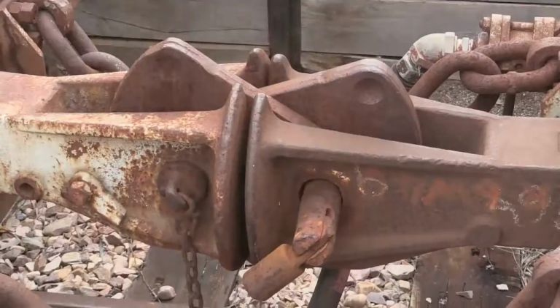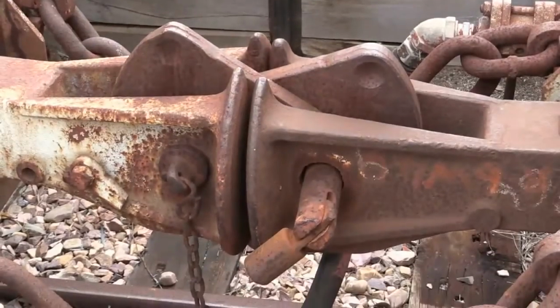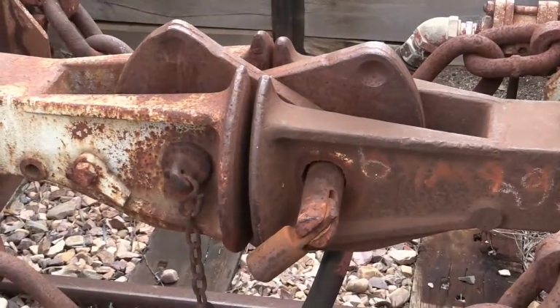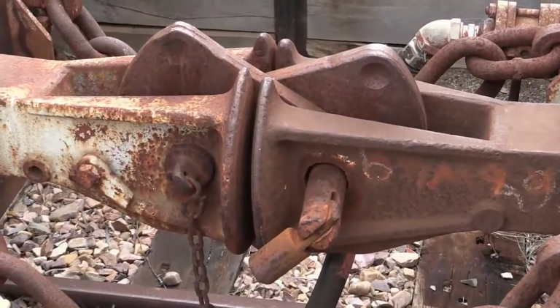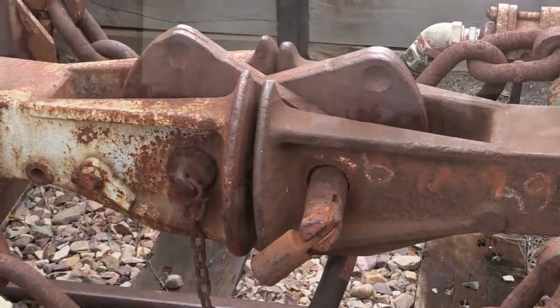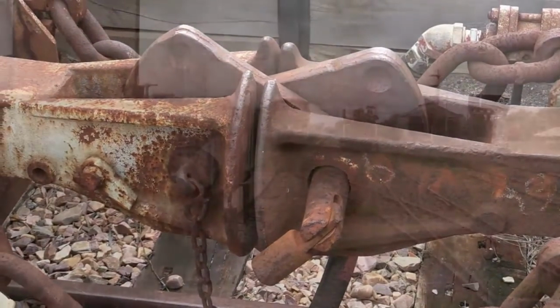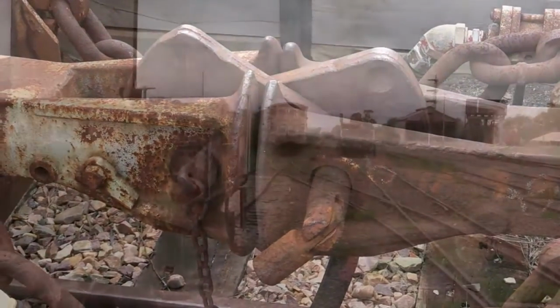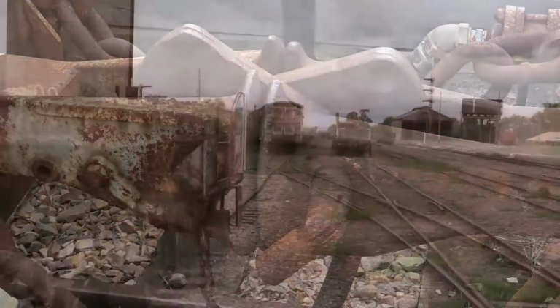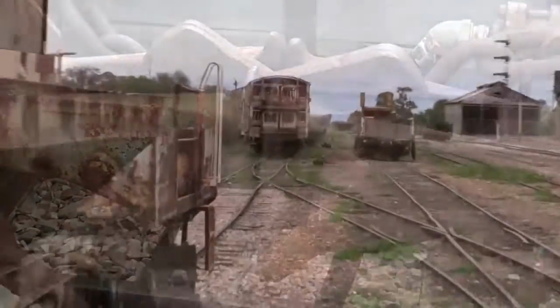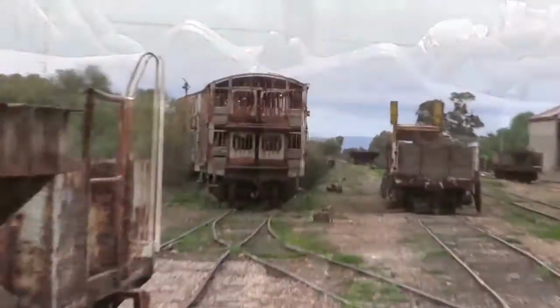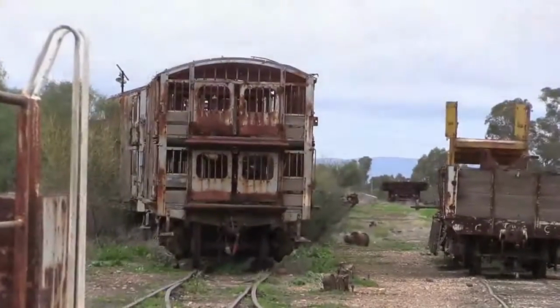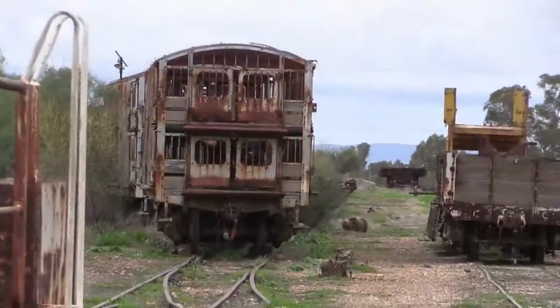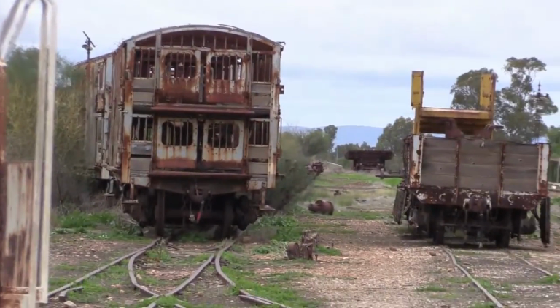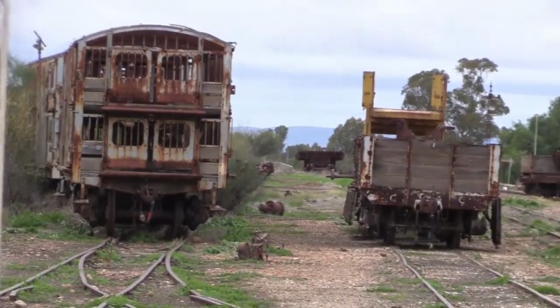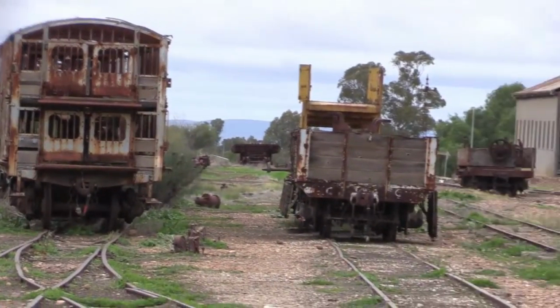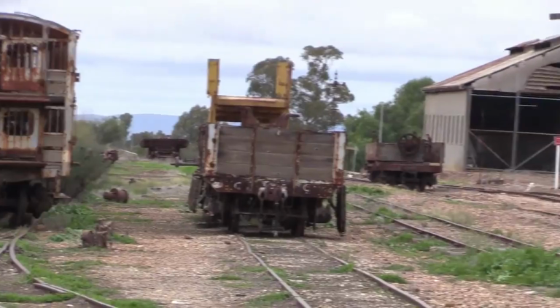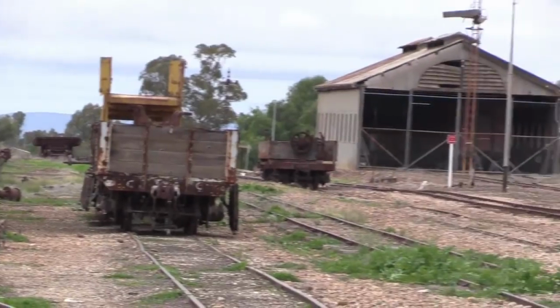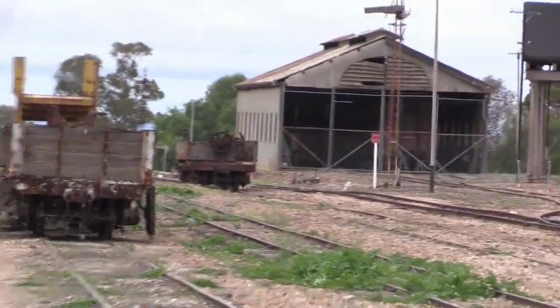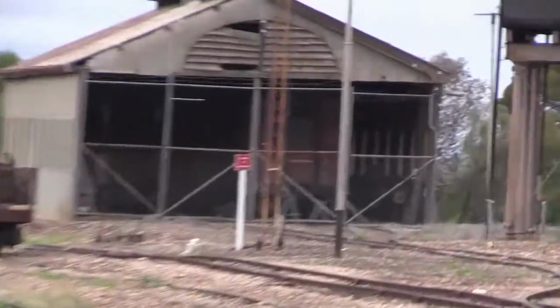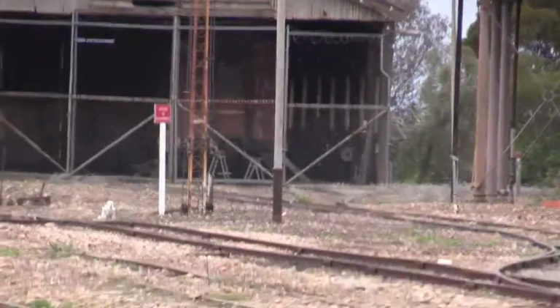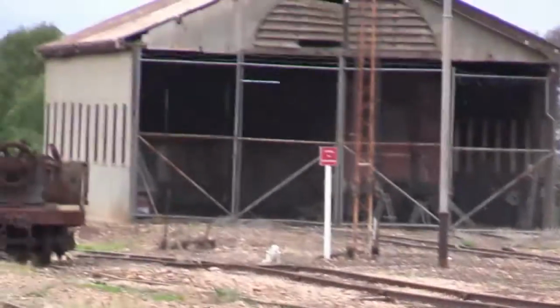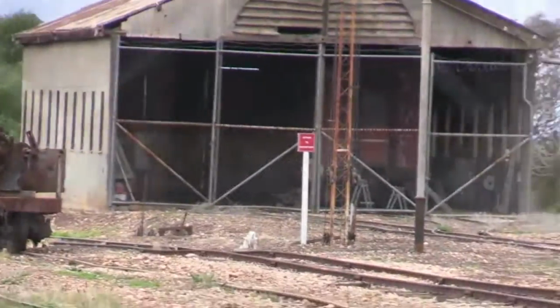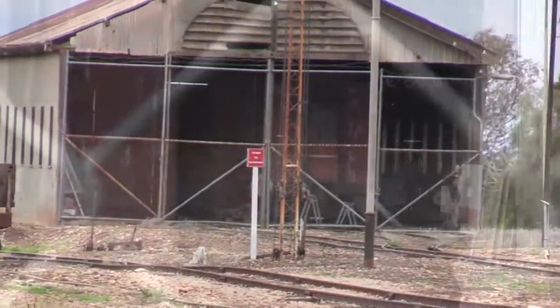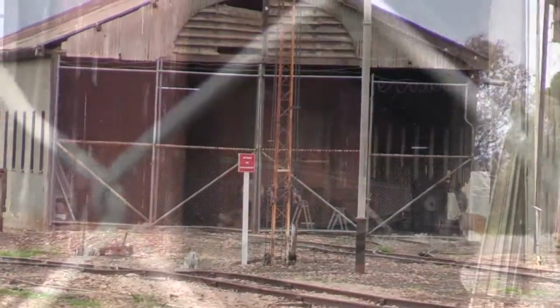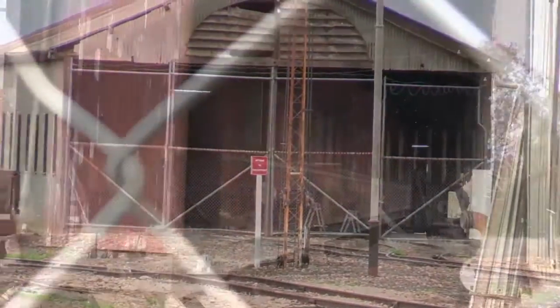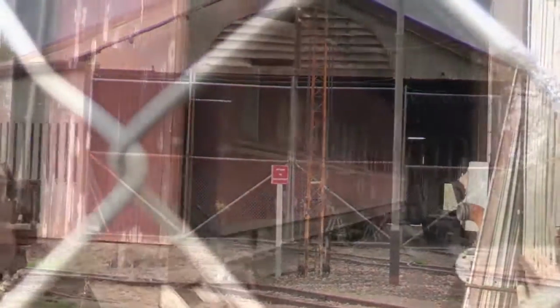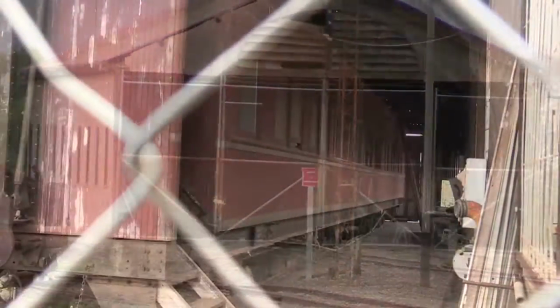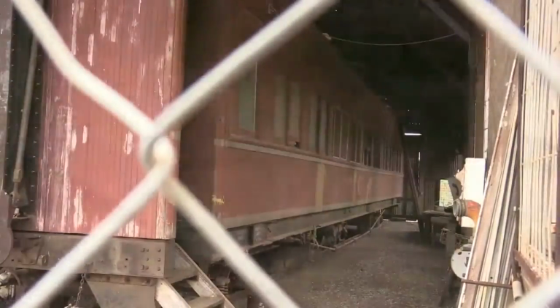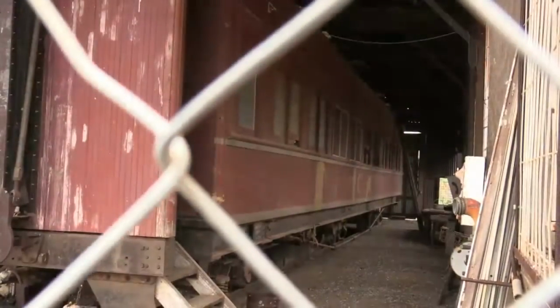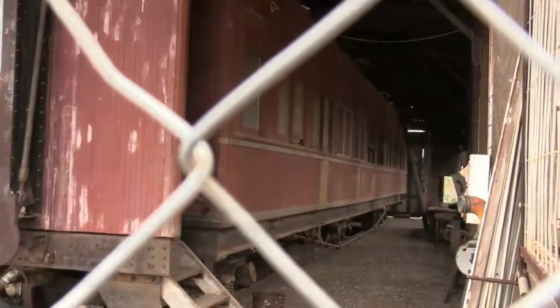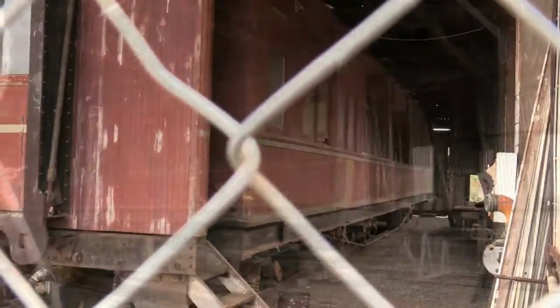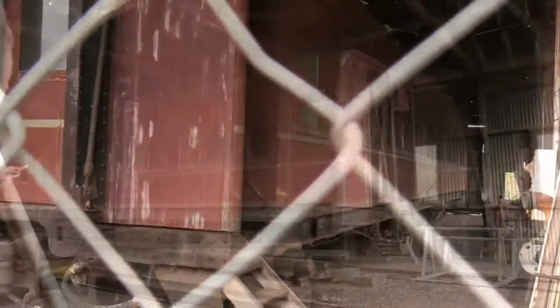The old time coupling system that they used on the train. The trouble with that coupling was when the trucks rolled over they disconnected and made them slide down the banks, so it went to the fist grip.